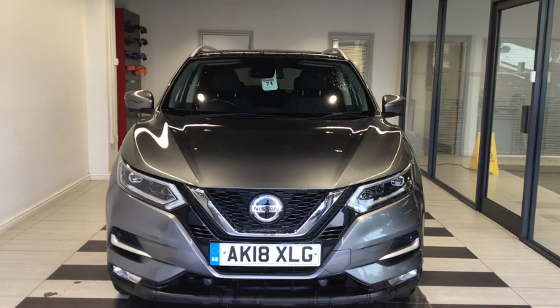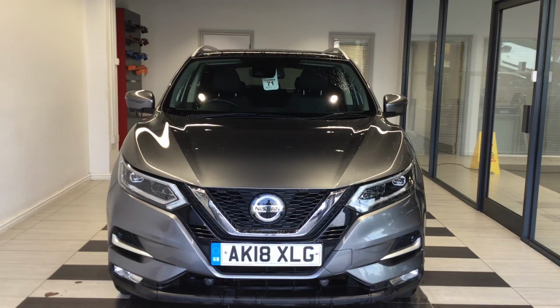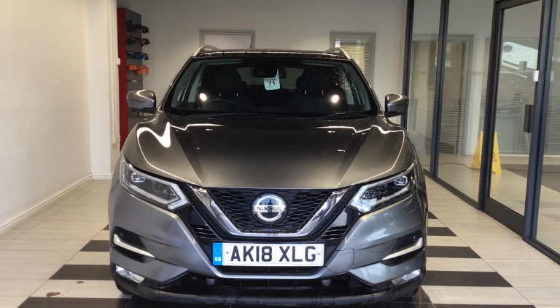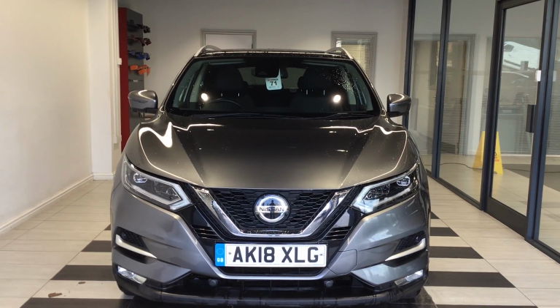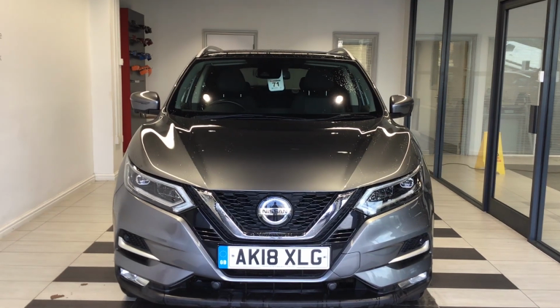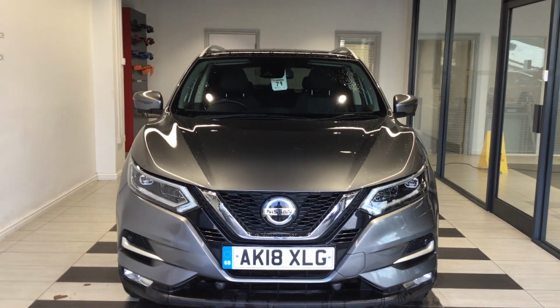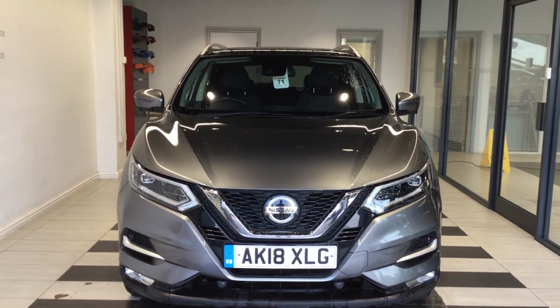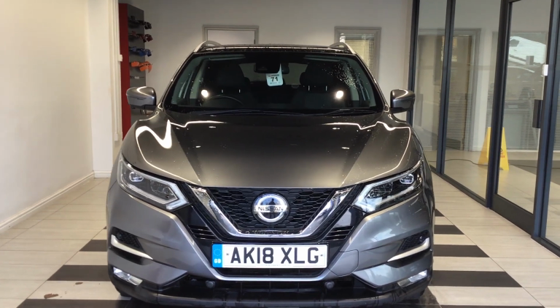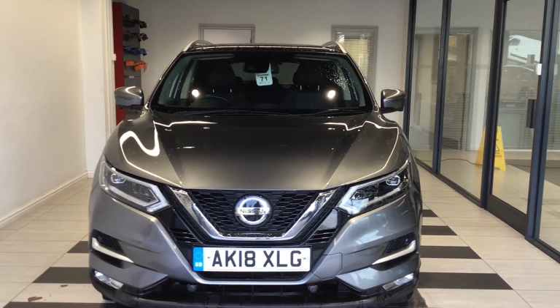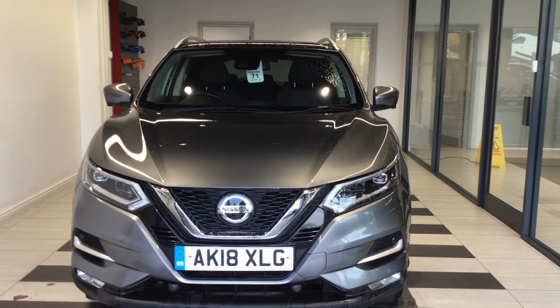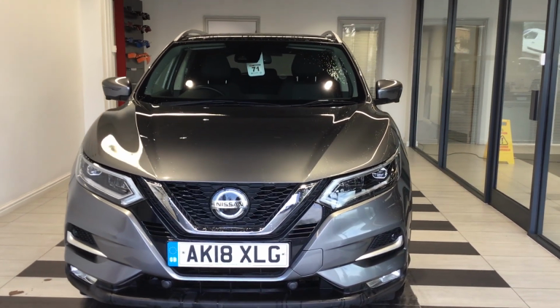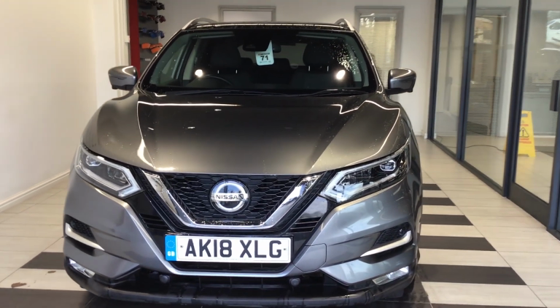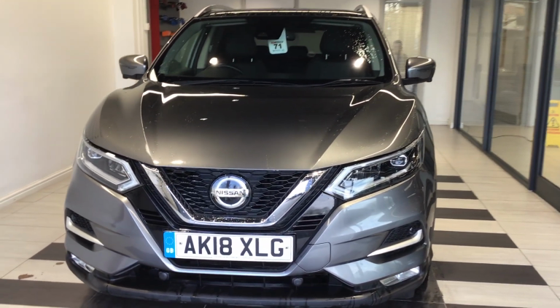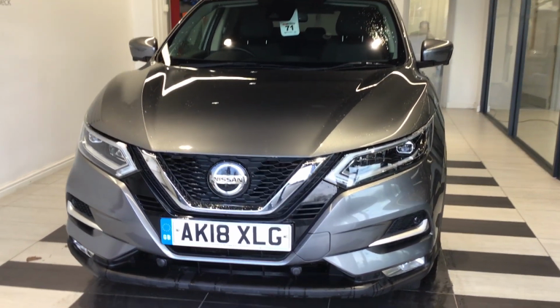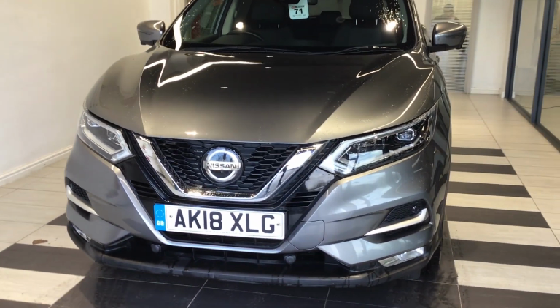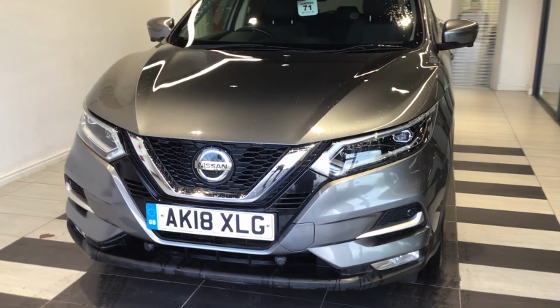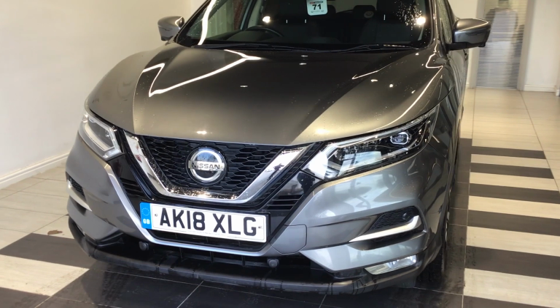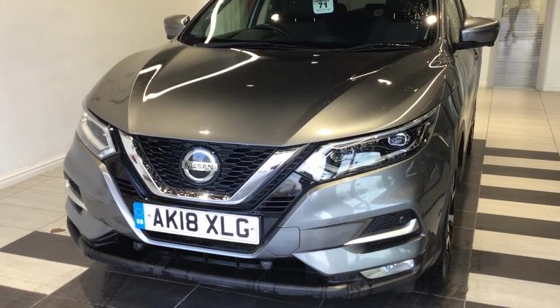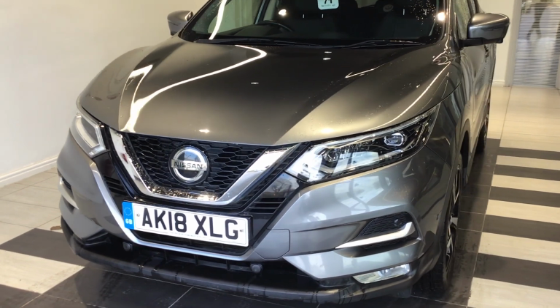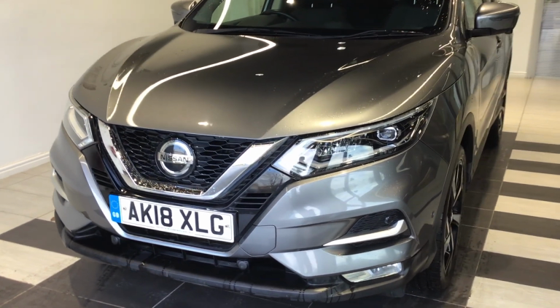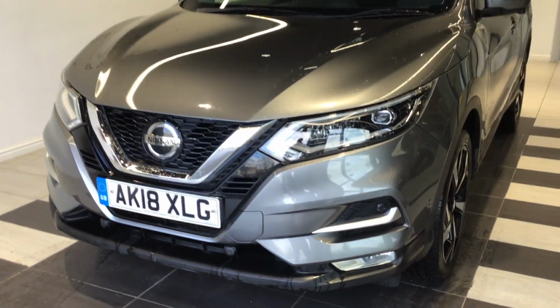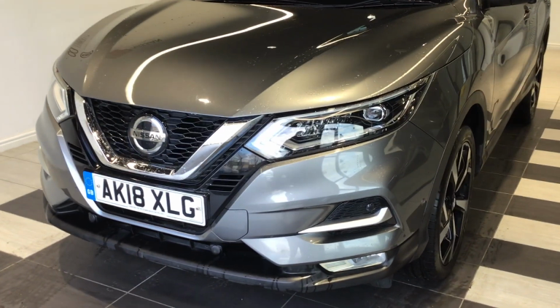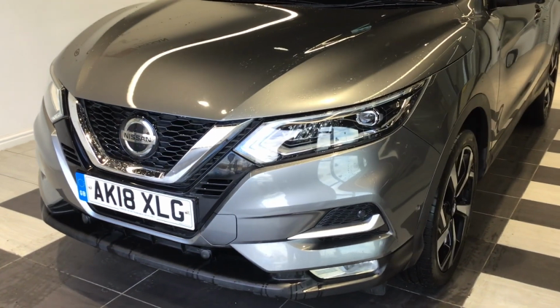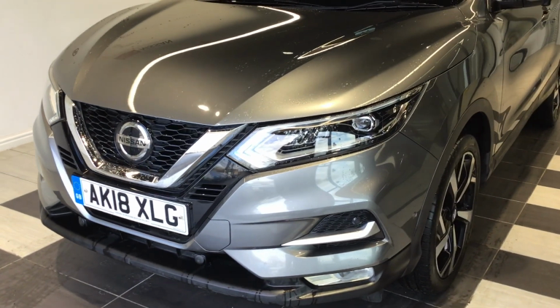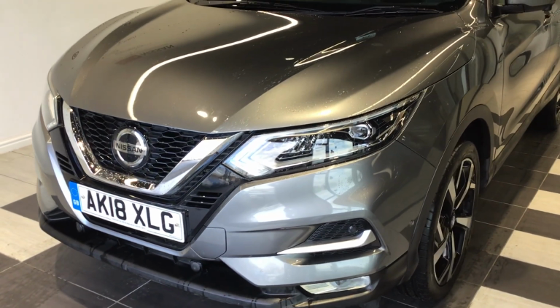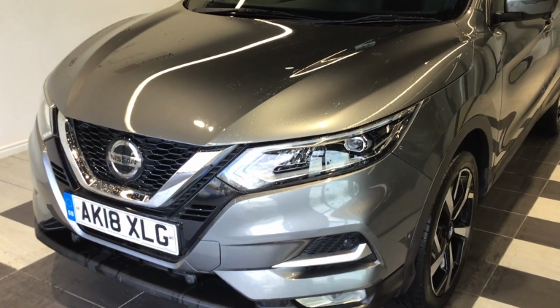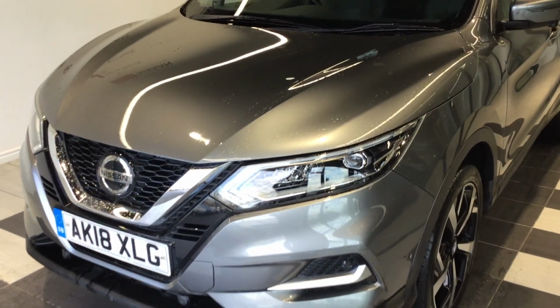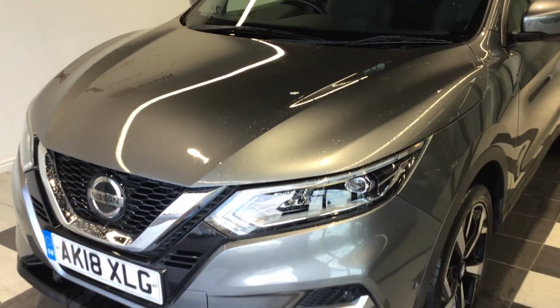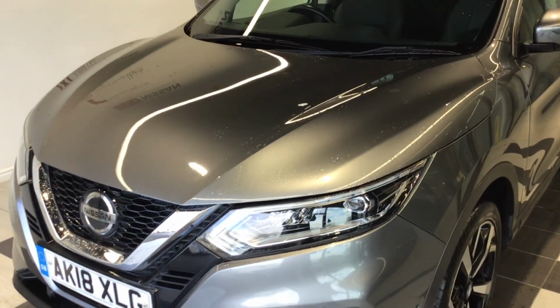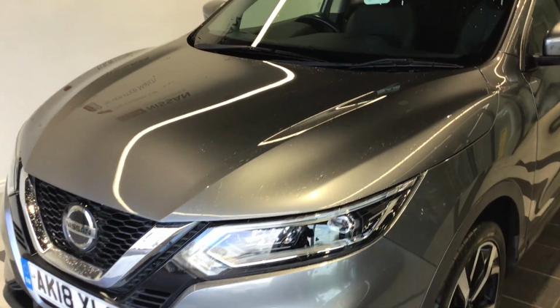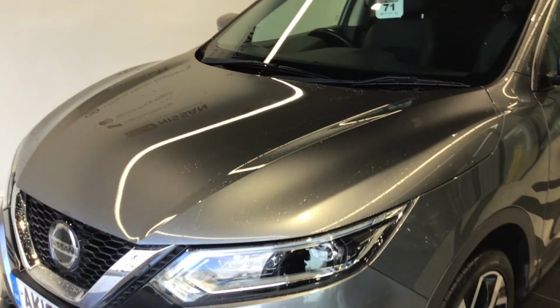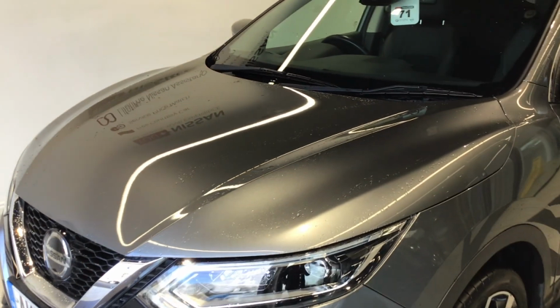Welcome to Smith's Nissan in Peterborough. Today we're doing a quick tour of AK-18 XLG, which is a Nissan Qashqai 1.2 Tecna.